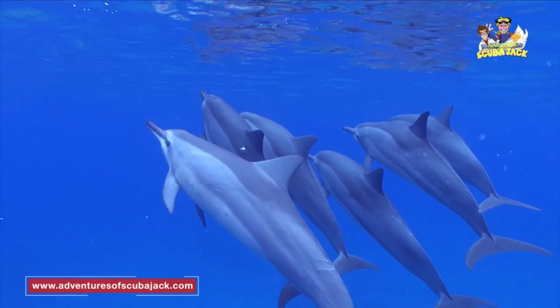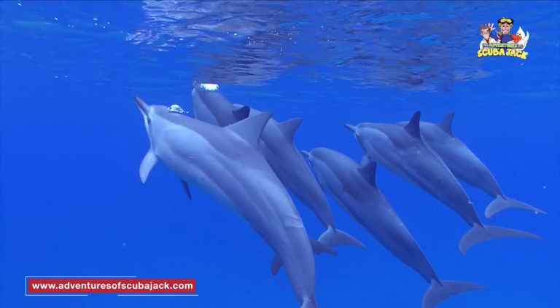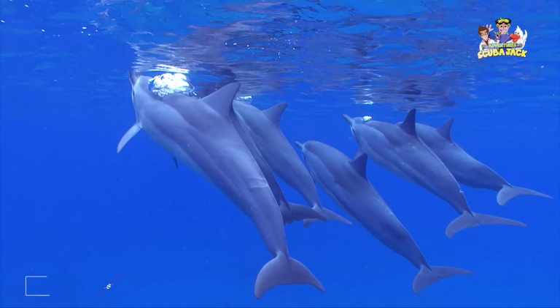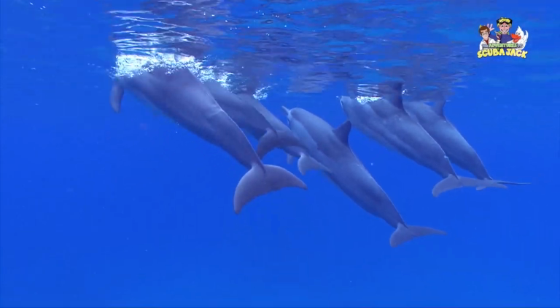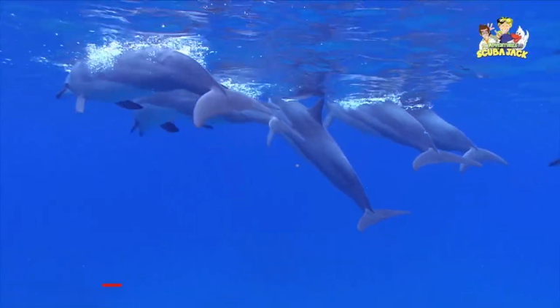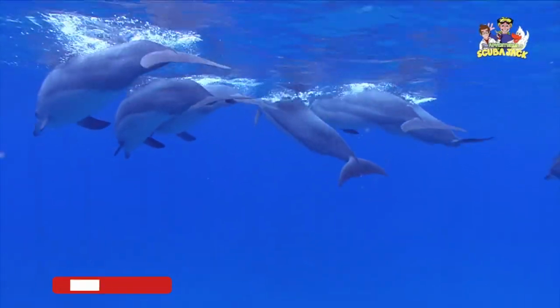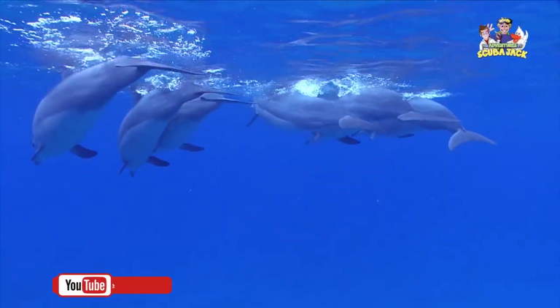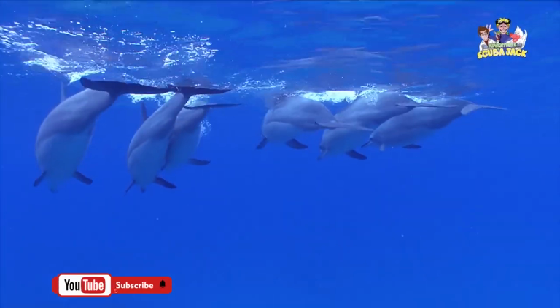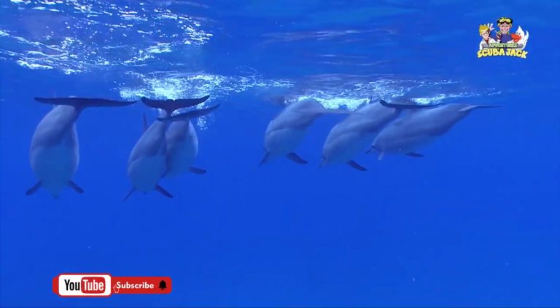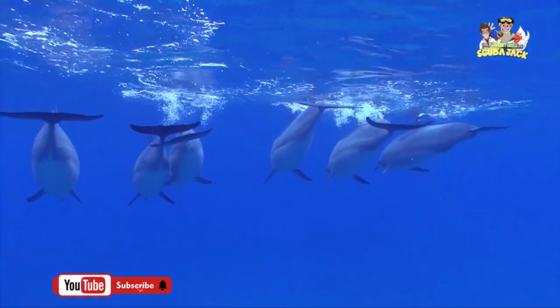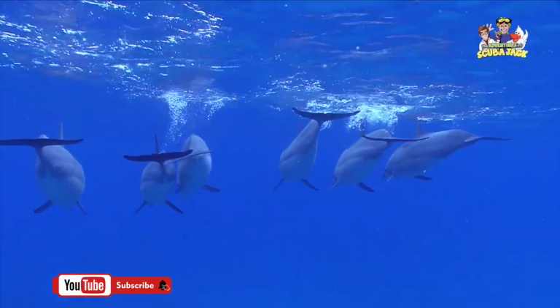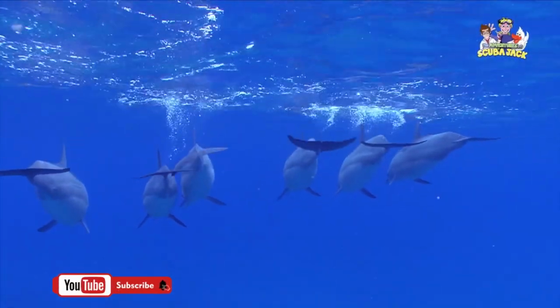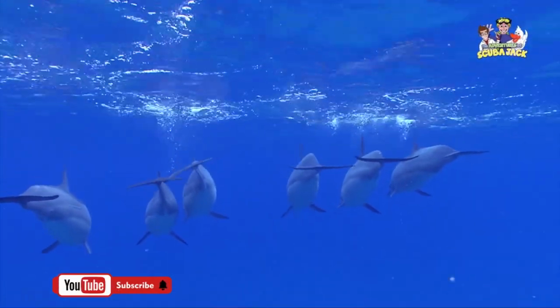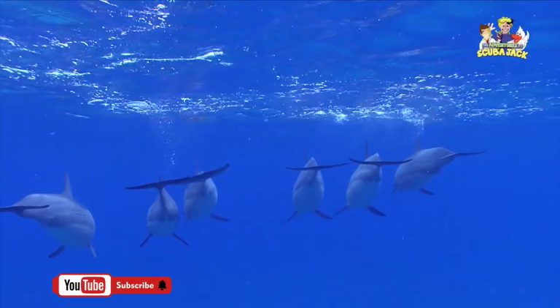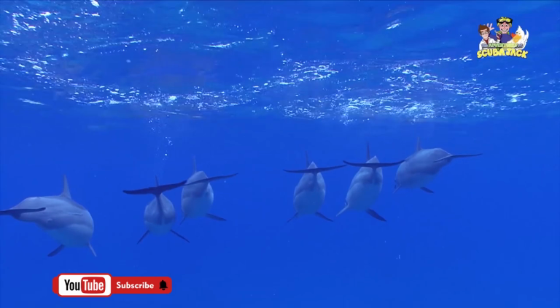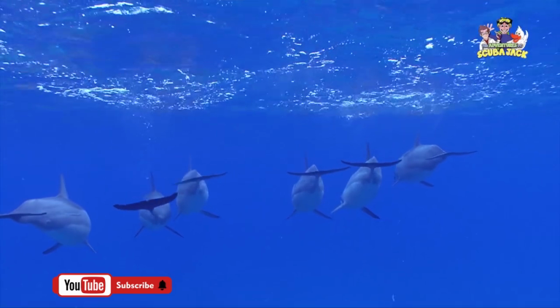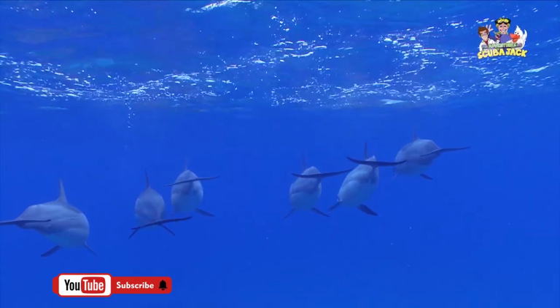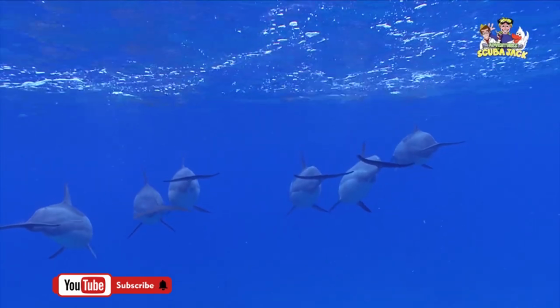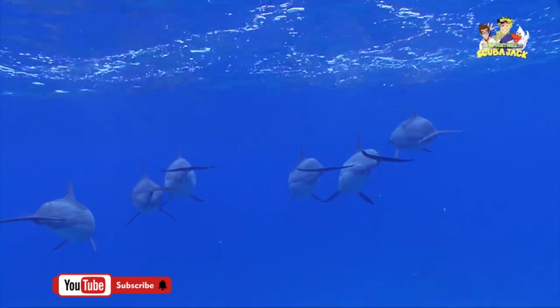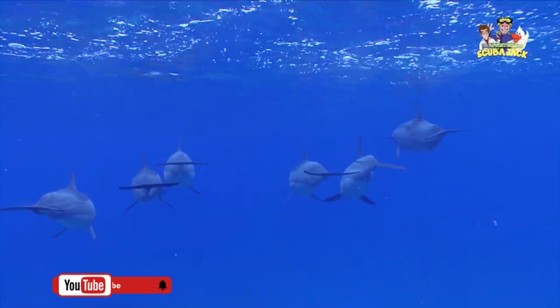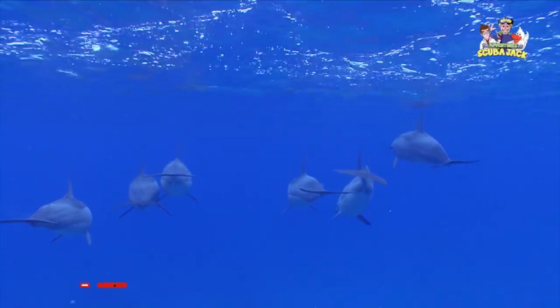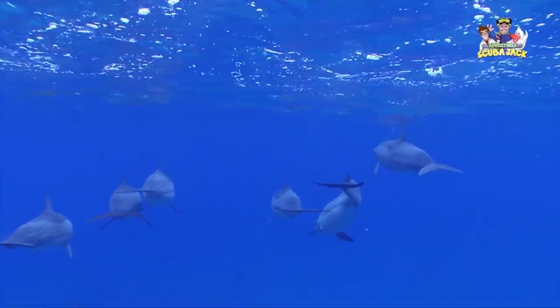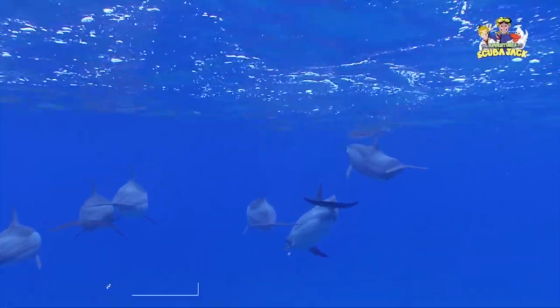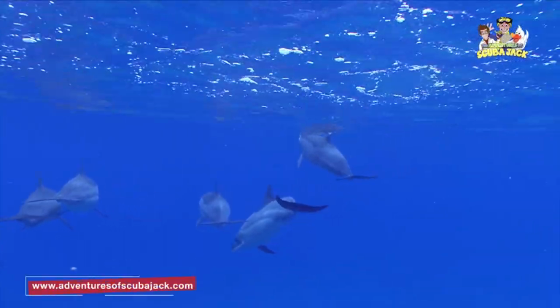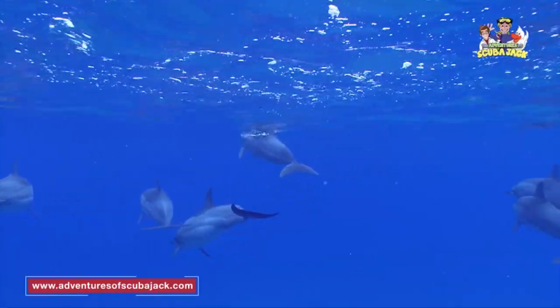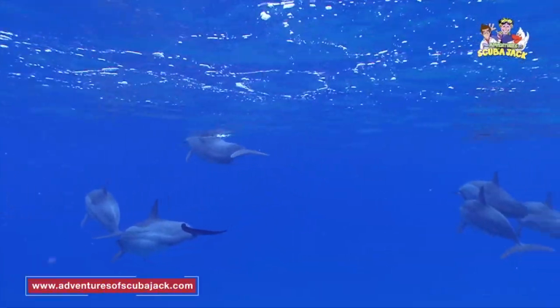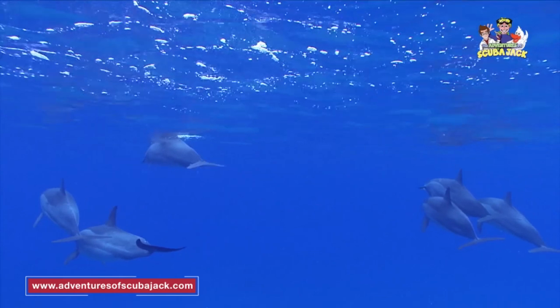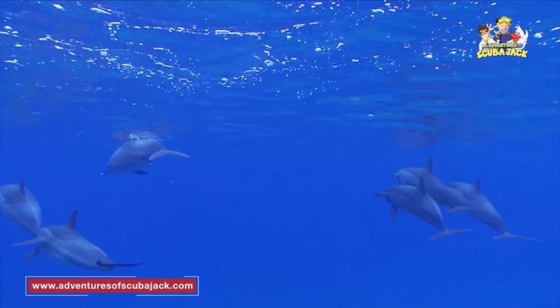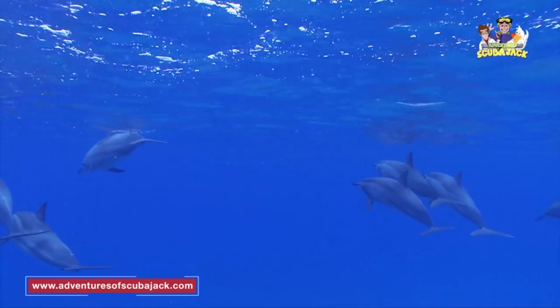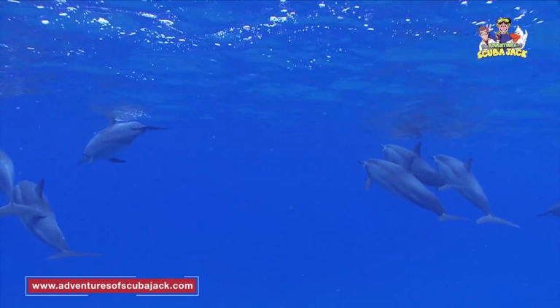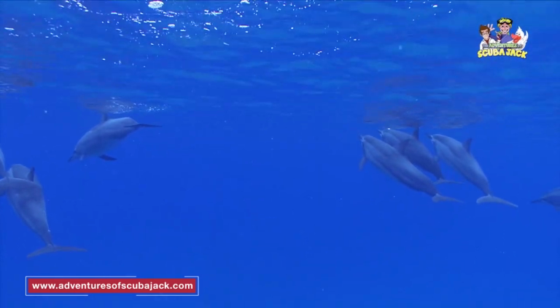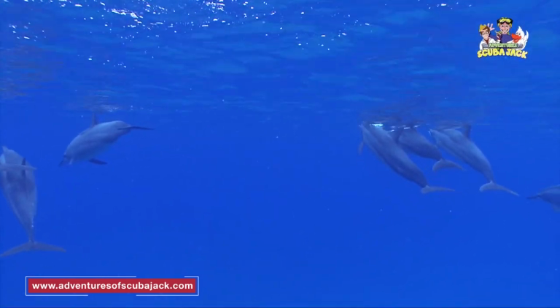To breathe, dolphins release stale air from their blowhole and inhale fresh air into their lungs. Also, dolphins have a layer of fat, called blubber, that helps keep them warm in the cold water.